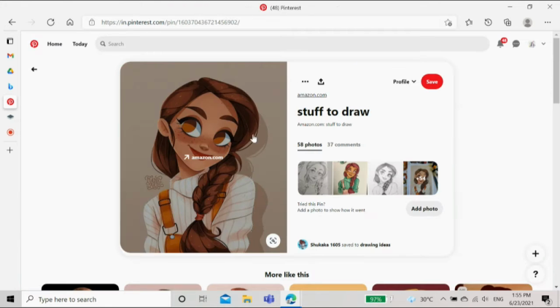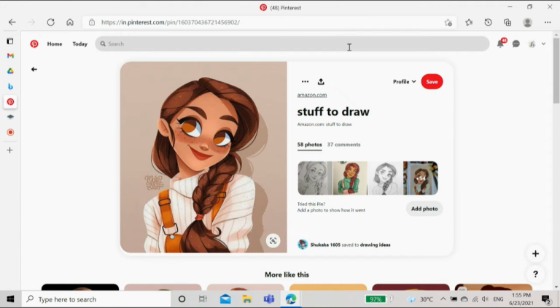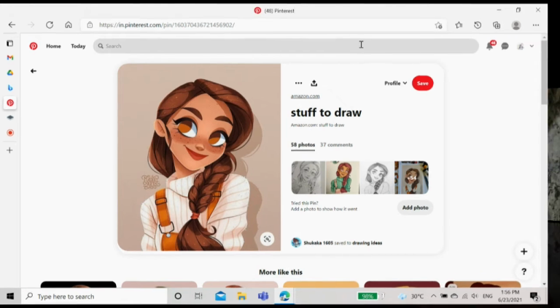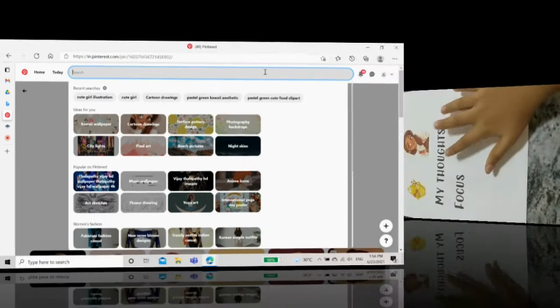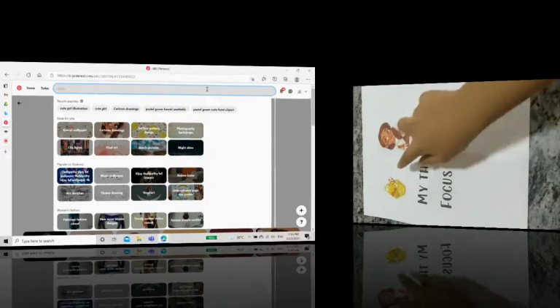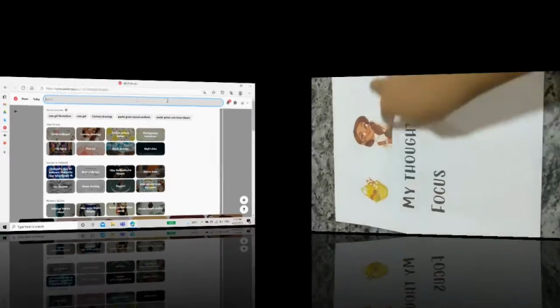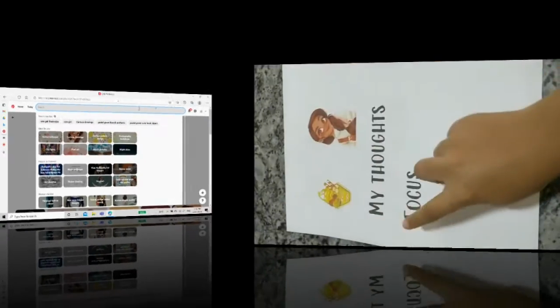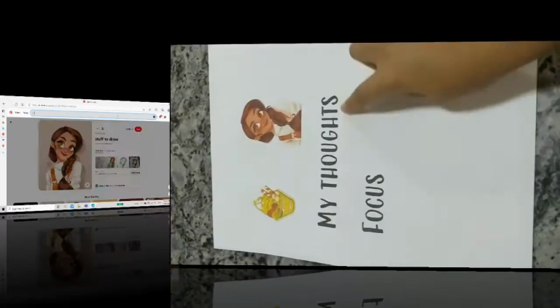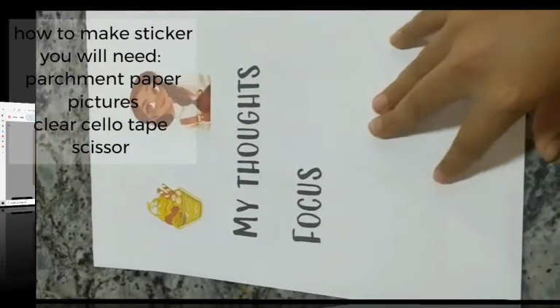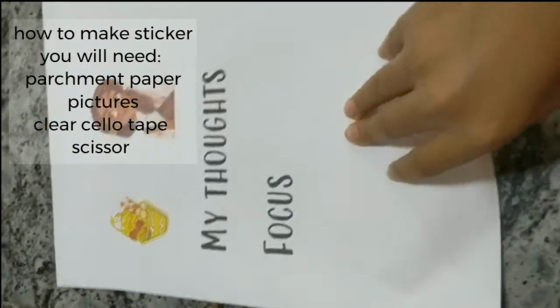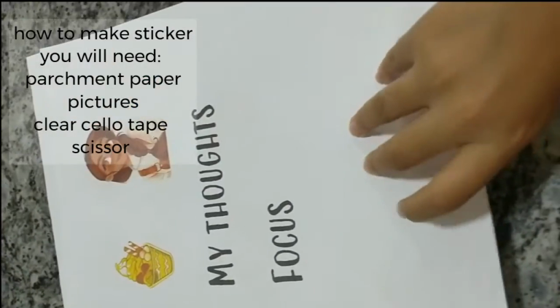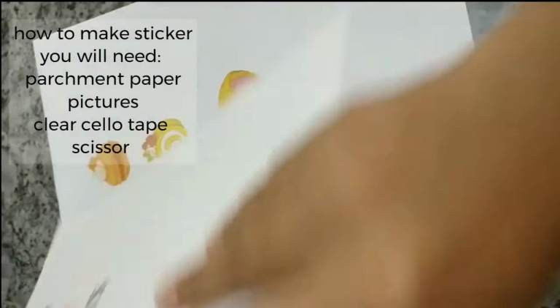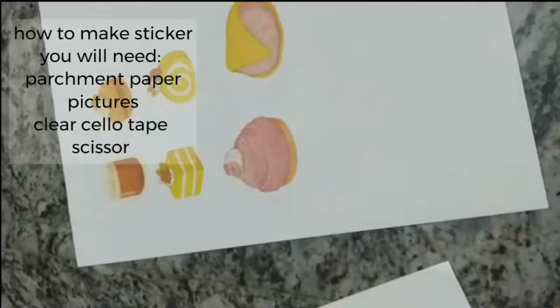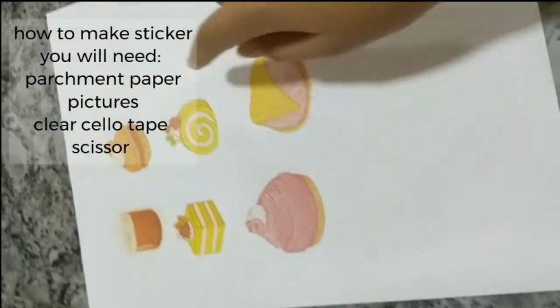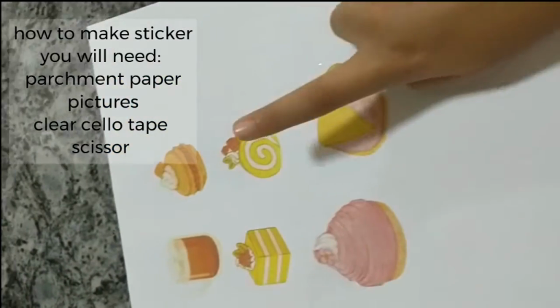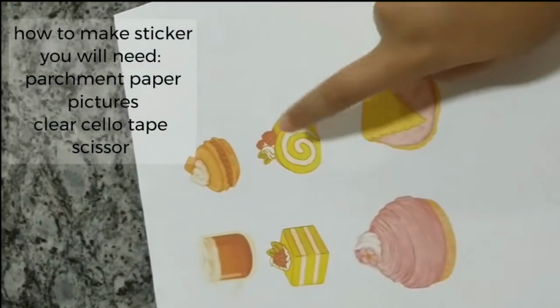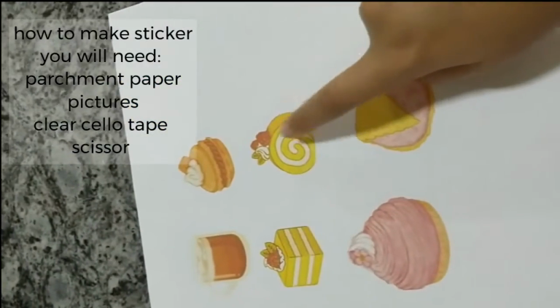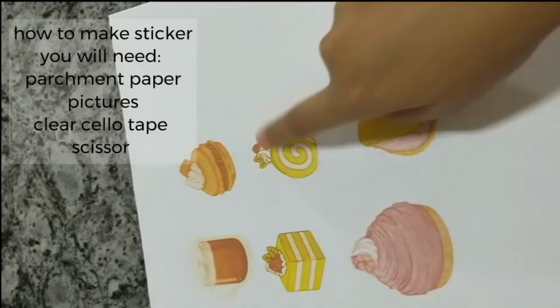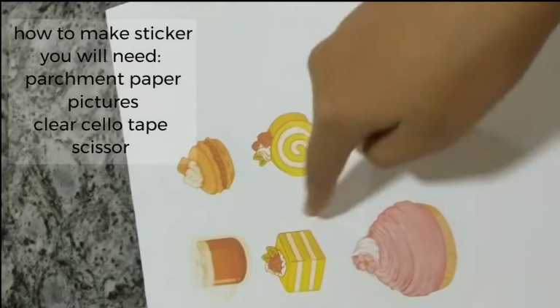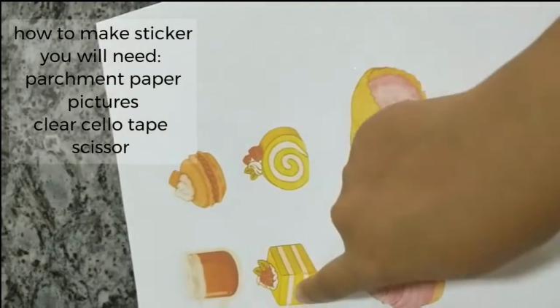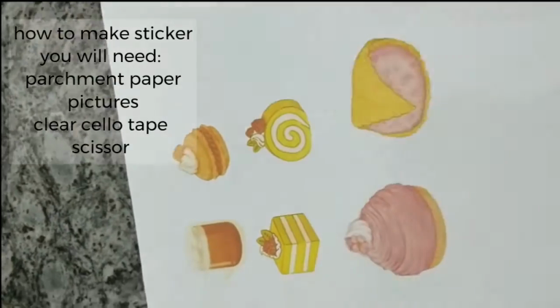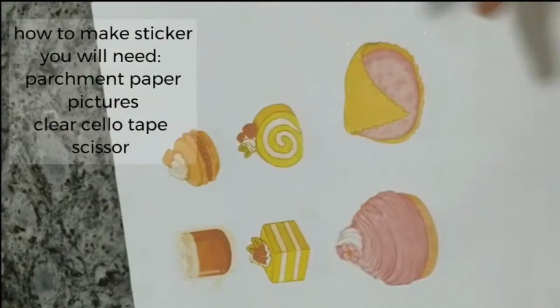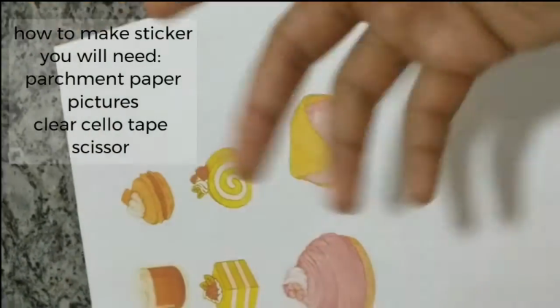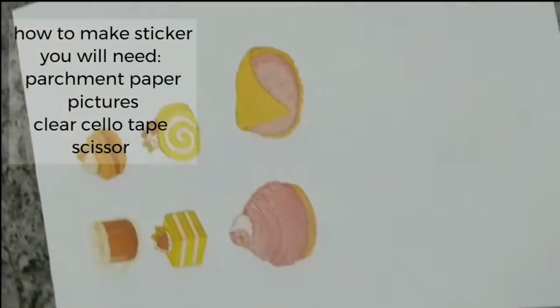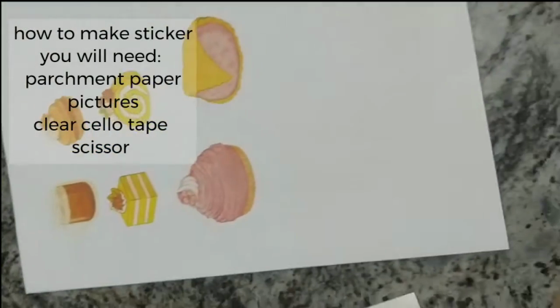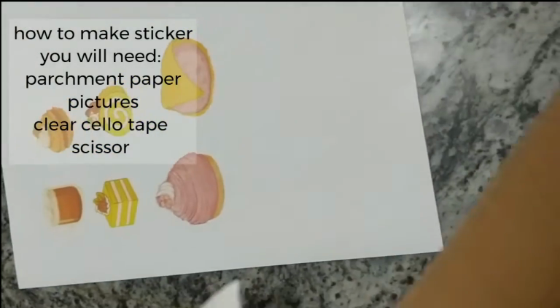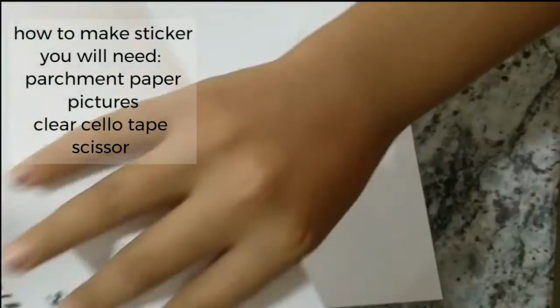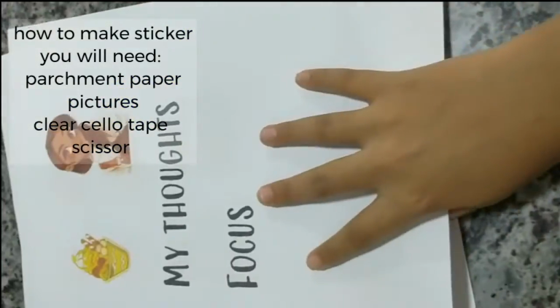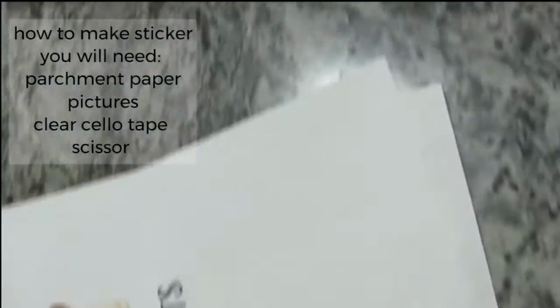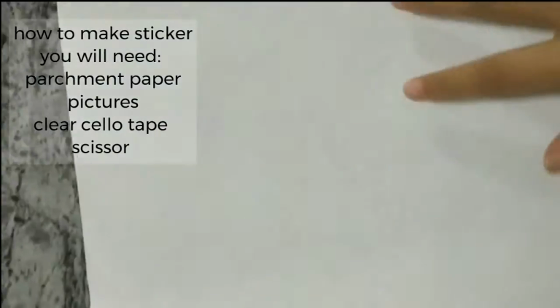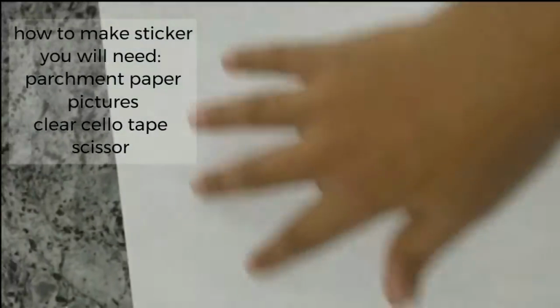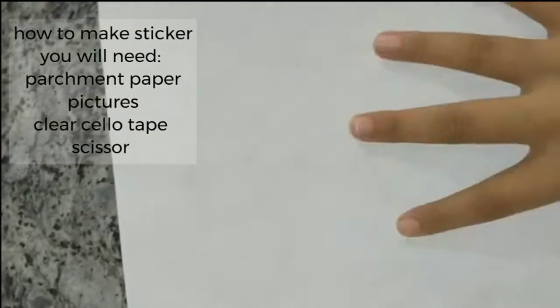I did the same thing for all the other food items I was thinking of. As you can see, these are the printed-out images of all the pictures. I'm going to be making stickers out of them.